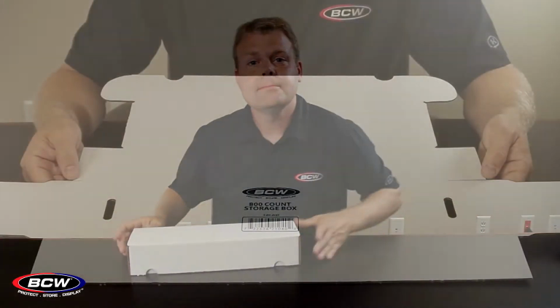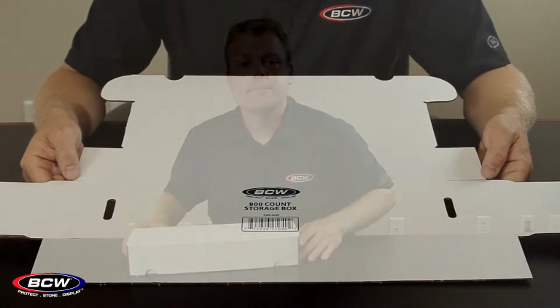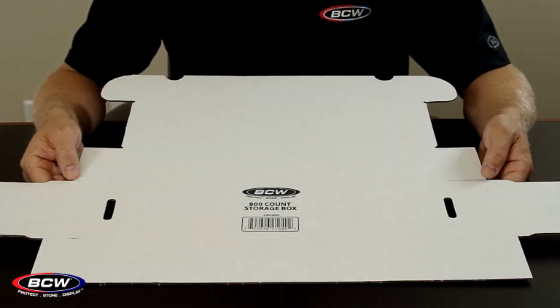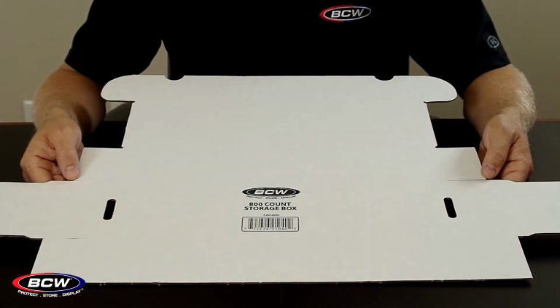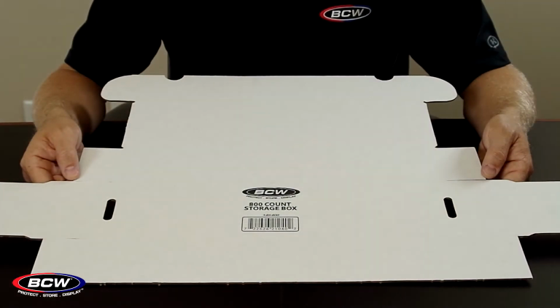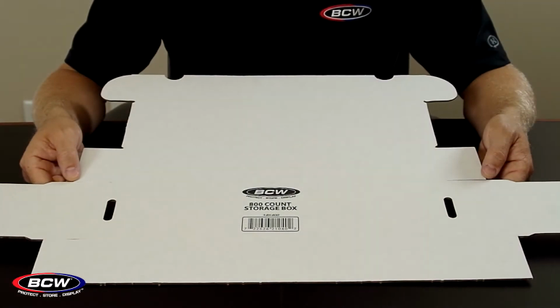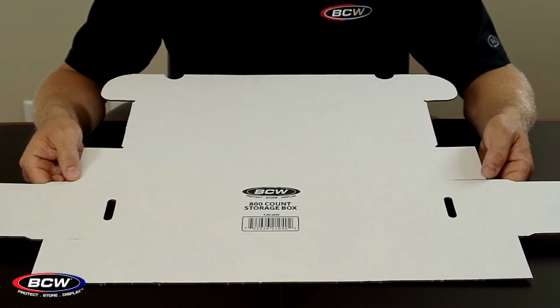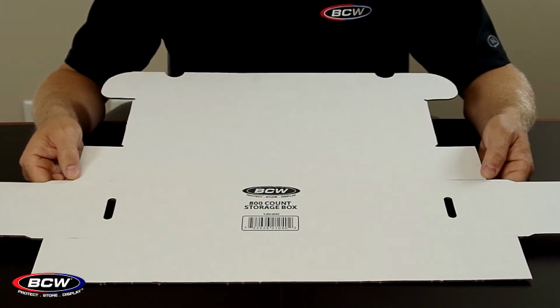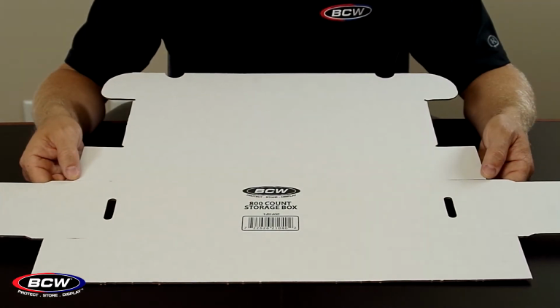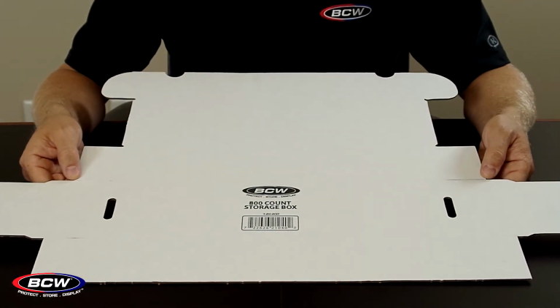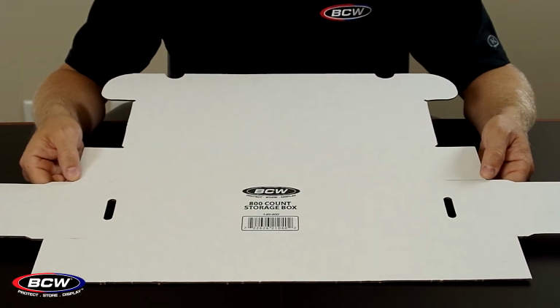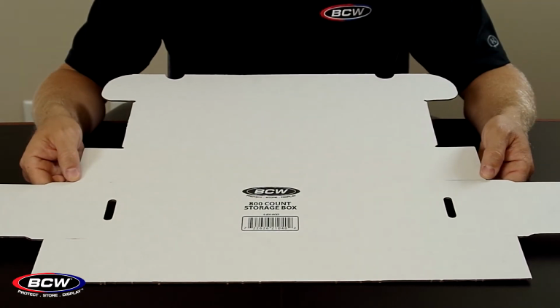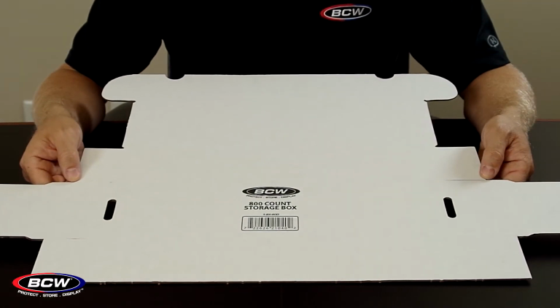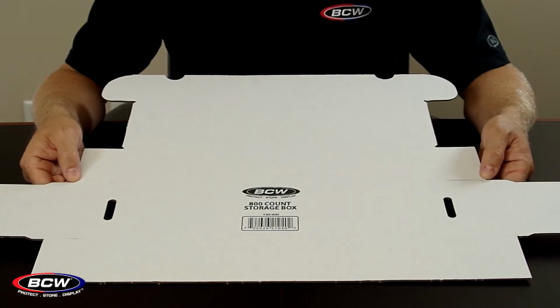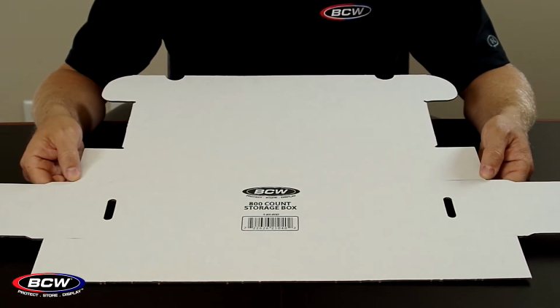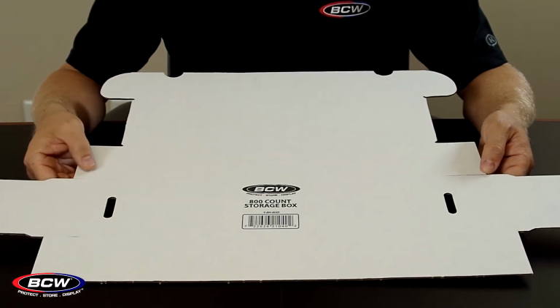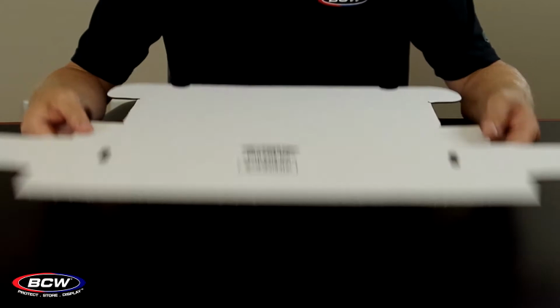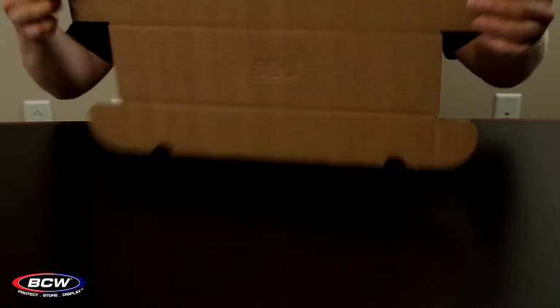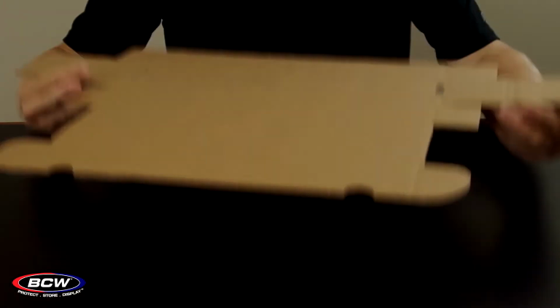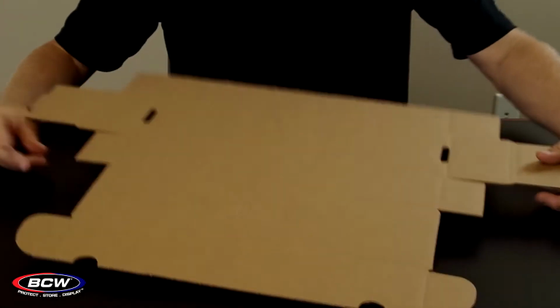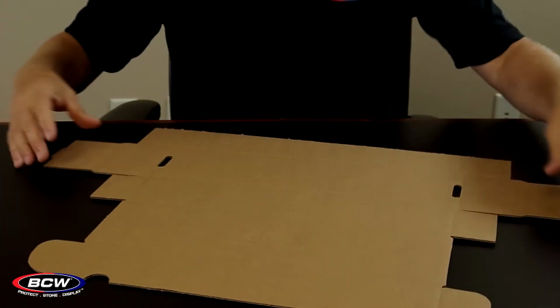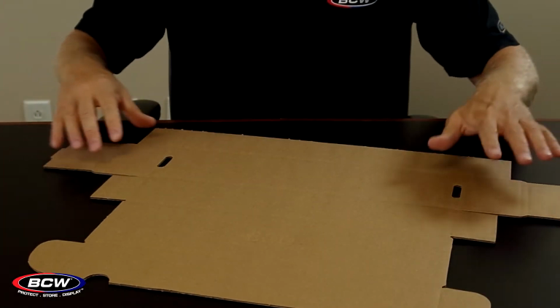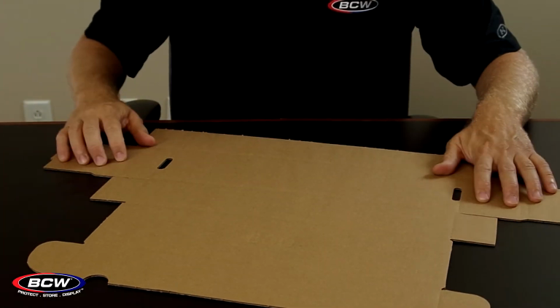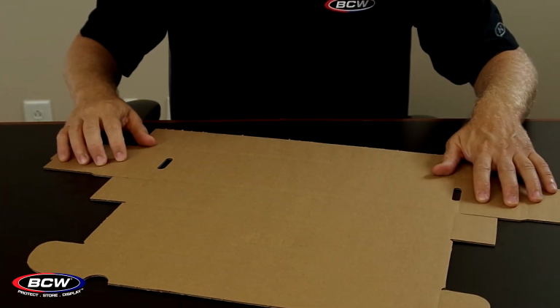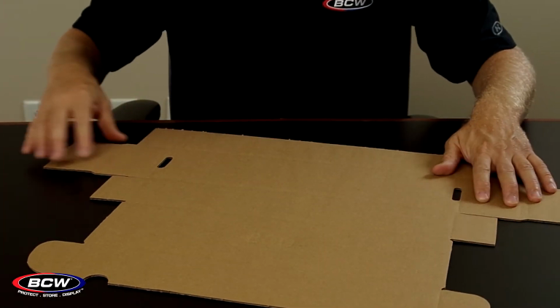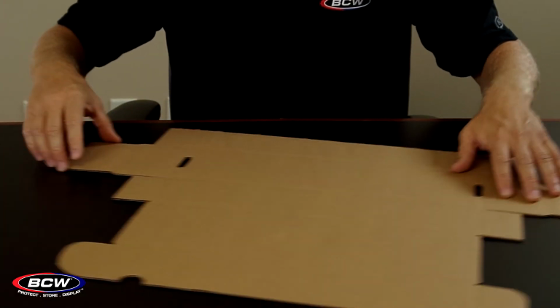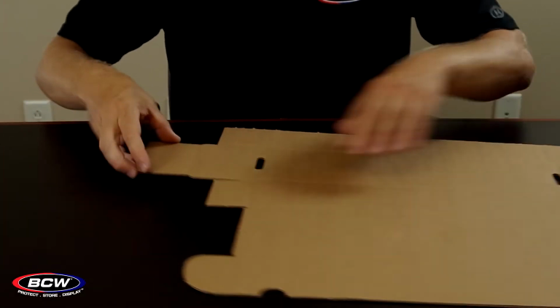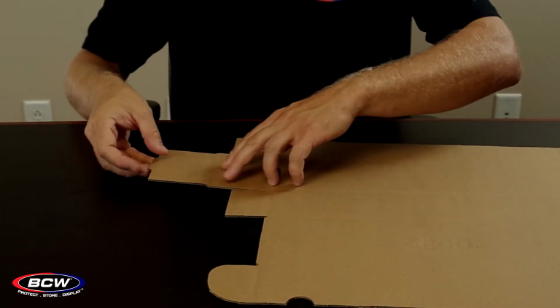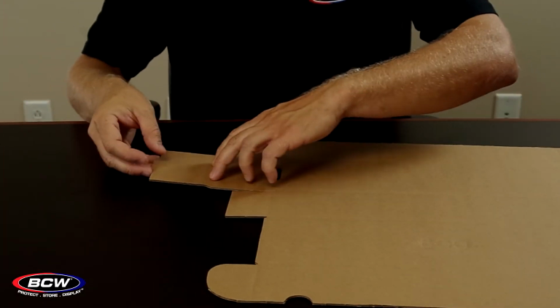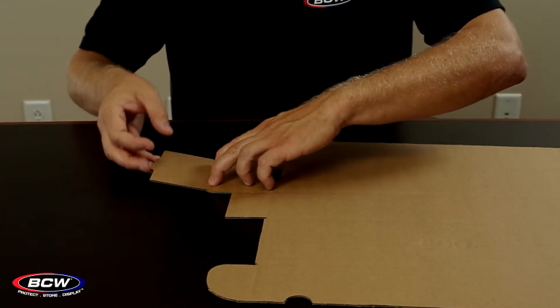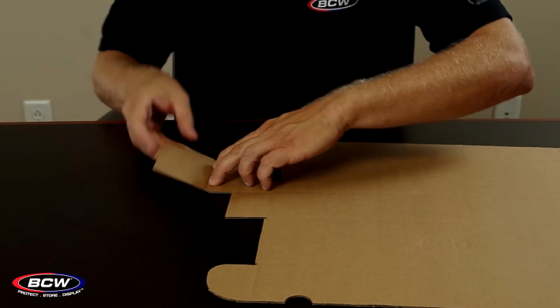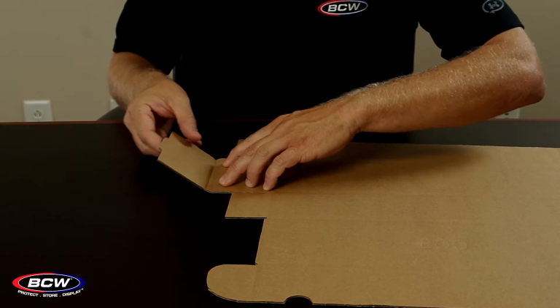When you get the 800-count box, it's very likely that it'll be flat like this rather than folded, so a quick folding demonstration might be in order. It's a very simple process, but there's a few things to point out.